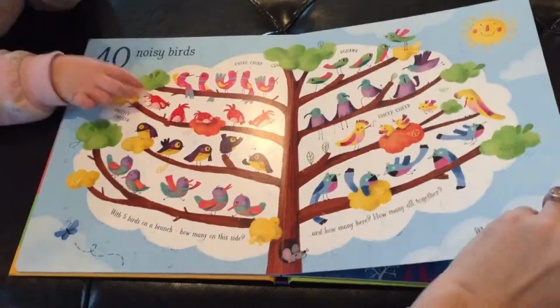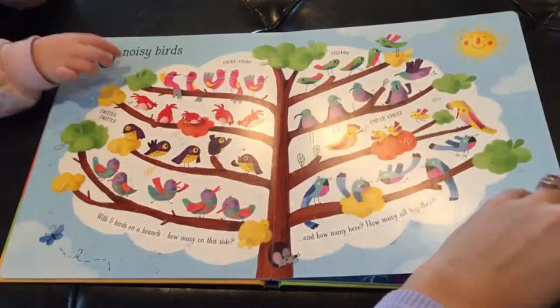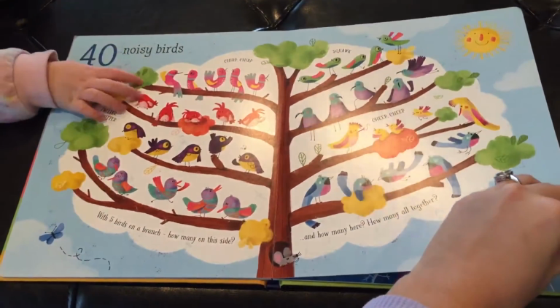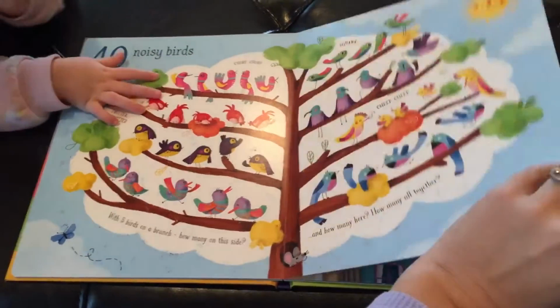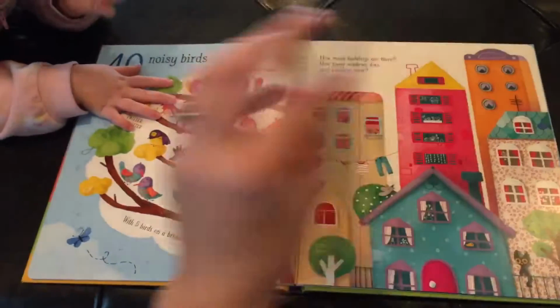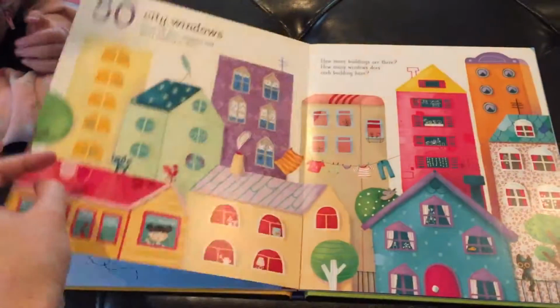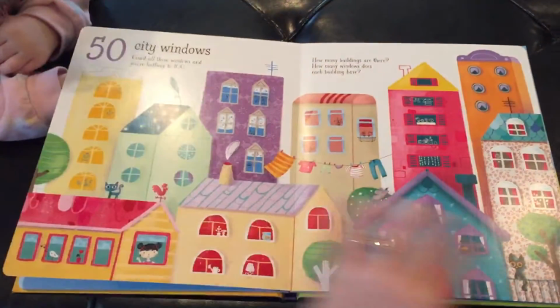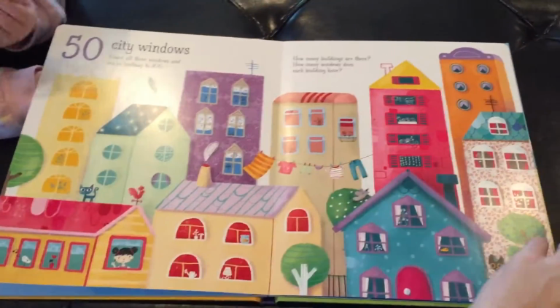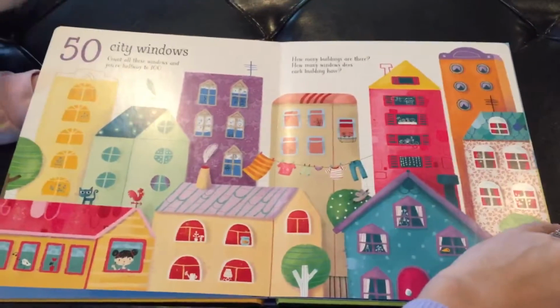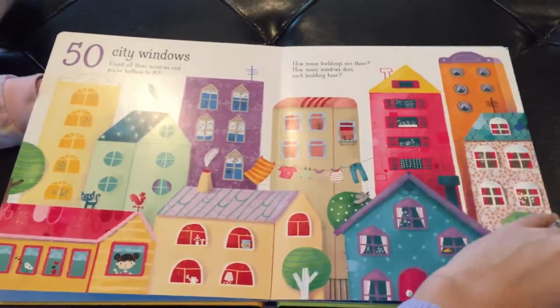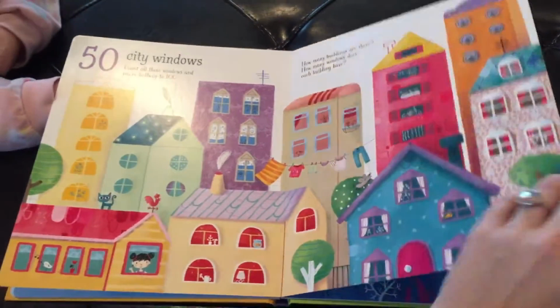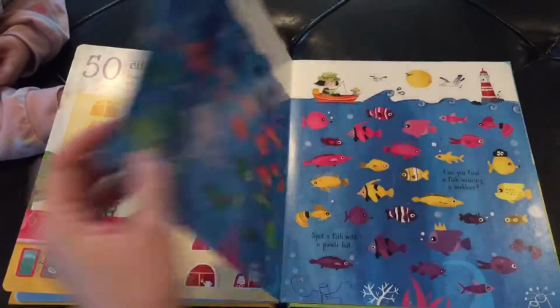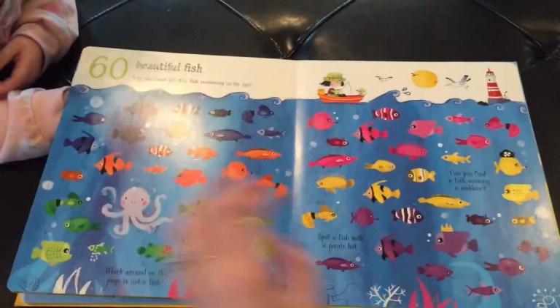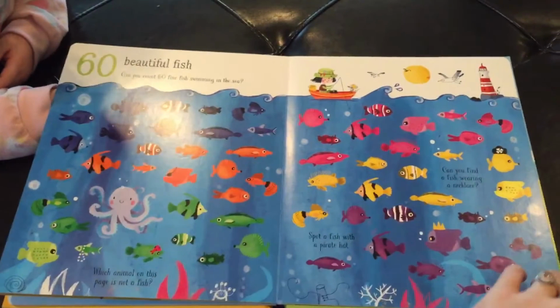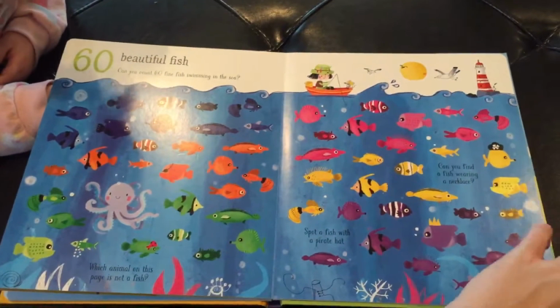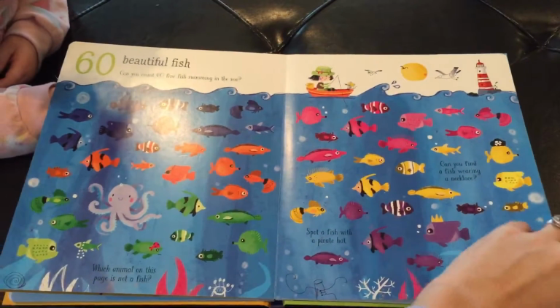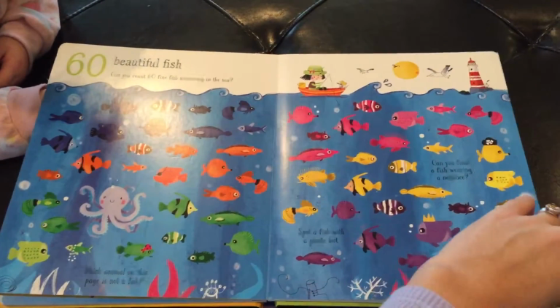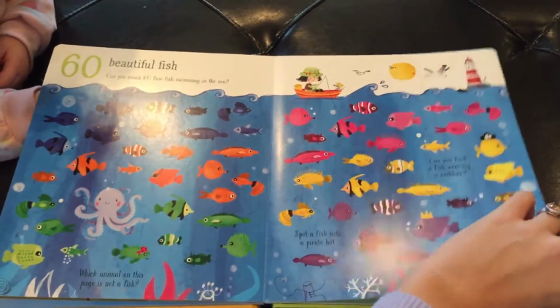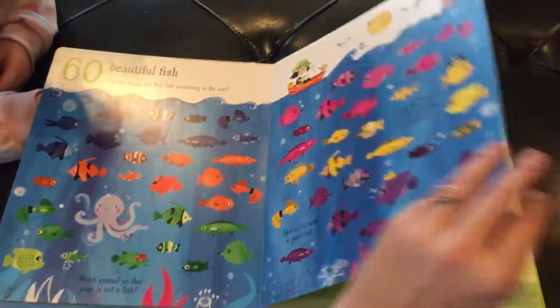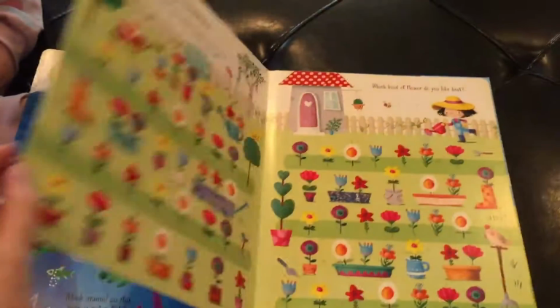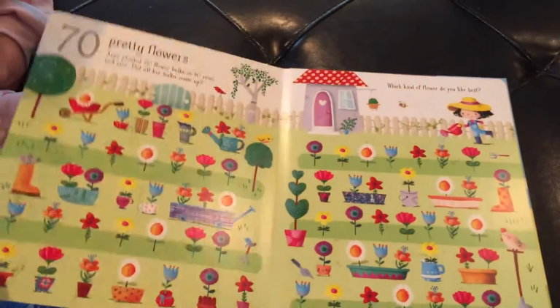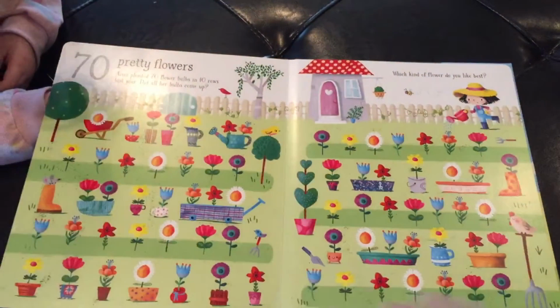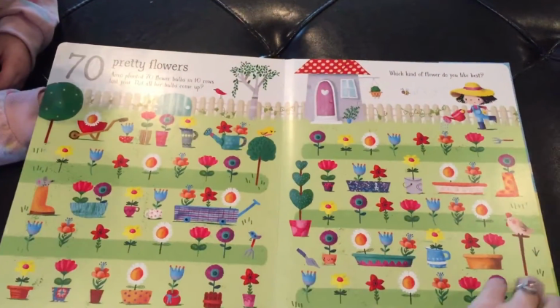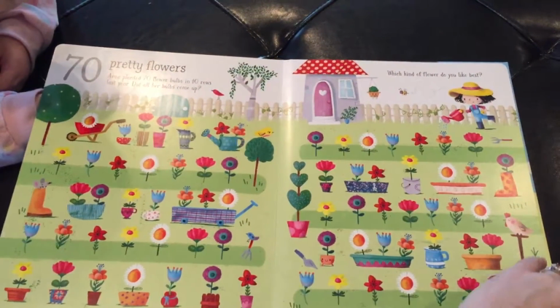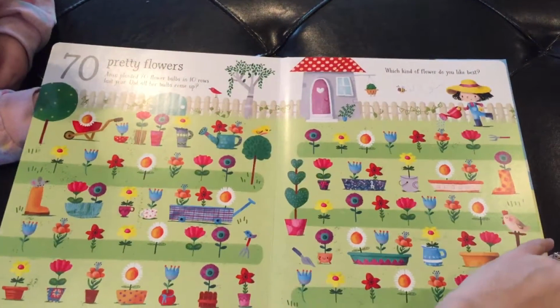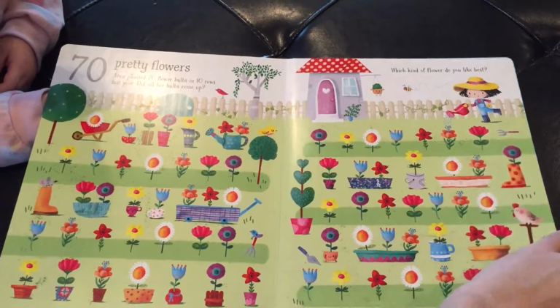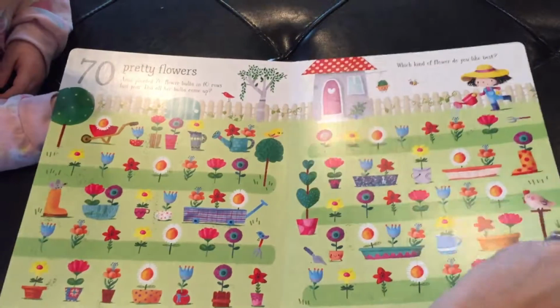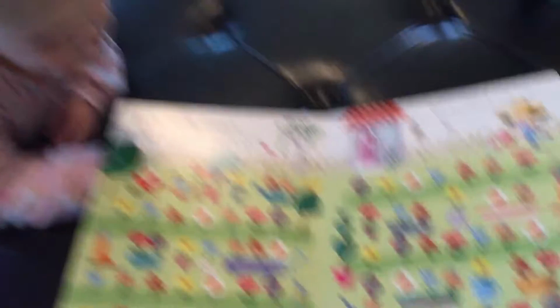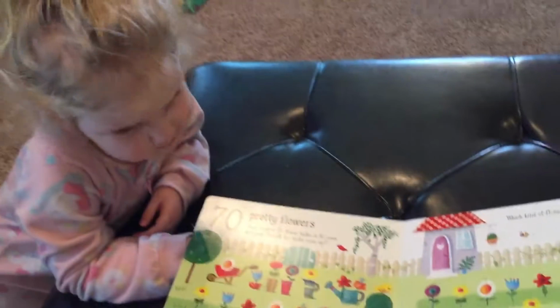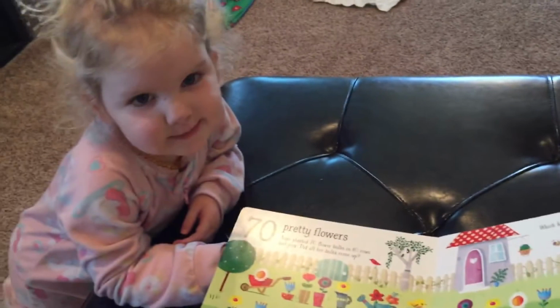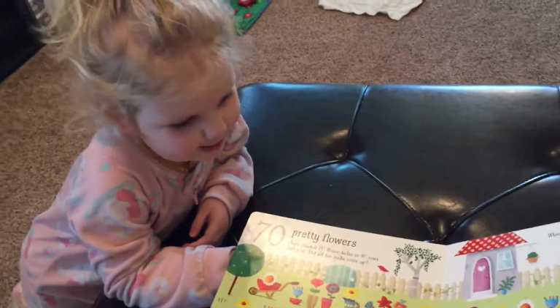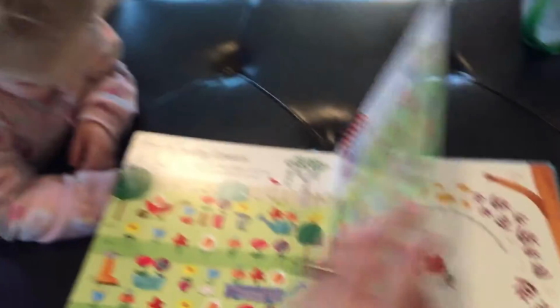Really beautiful windows, fish. Just trying to give you guys a view of all of them. Pretty flowers. Are they so pretty, Olivia? Yeah.